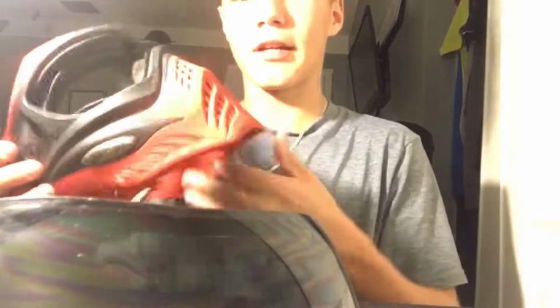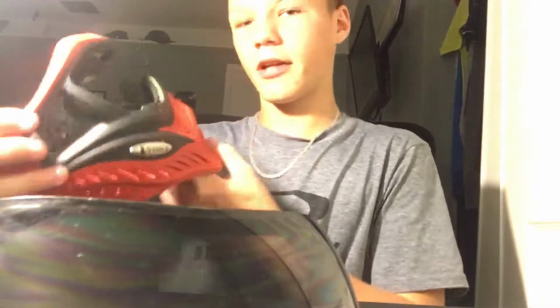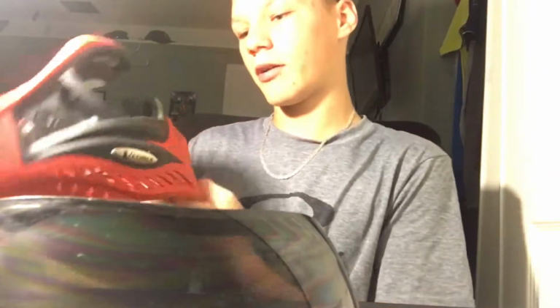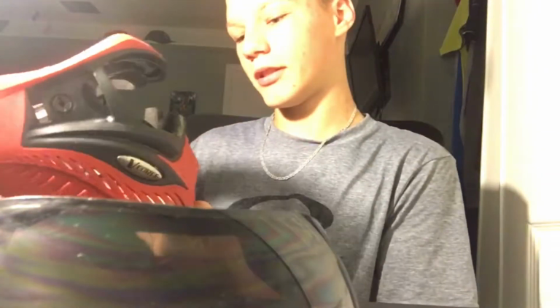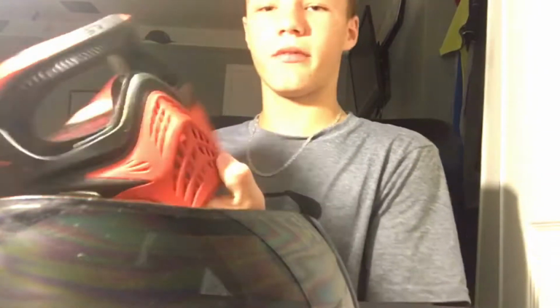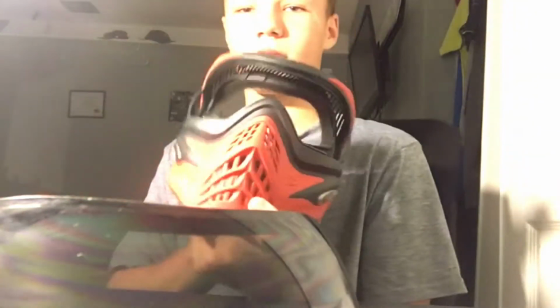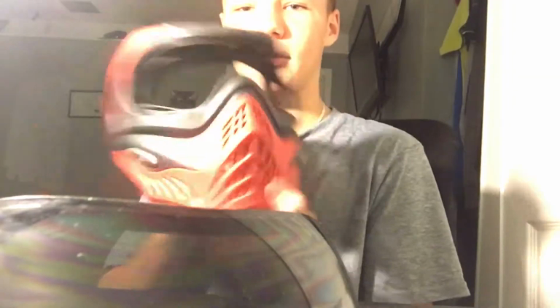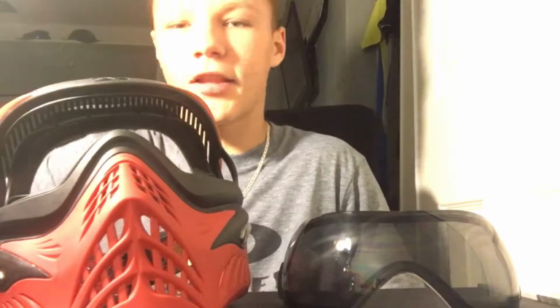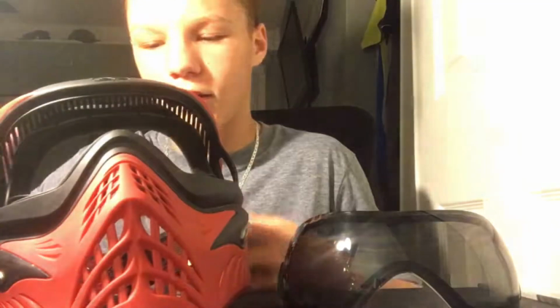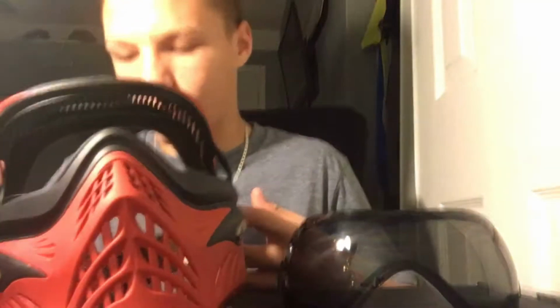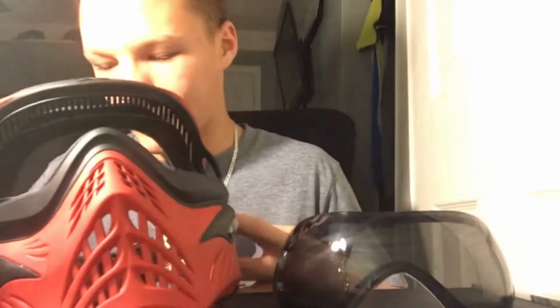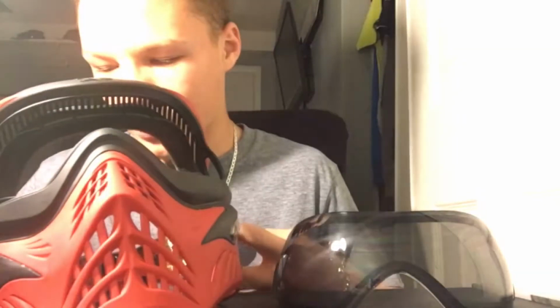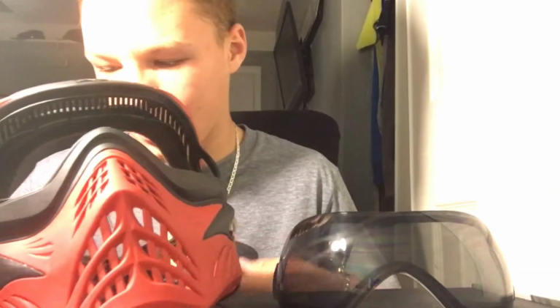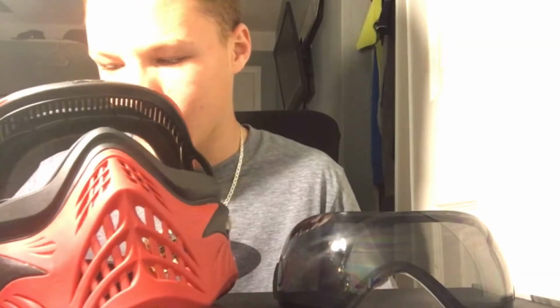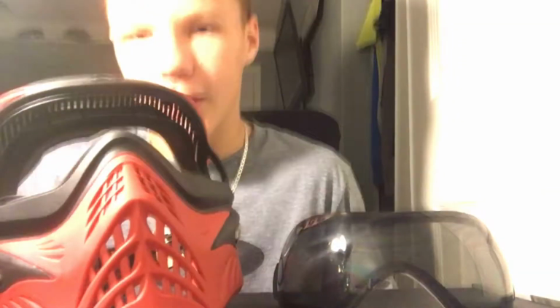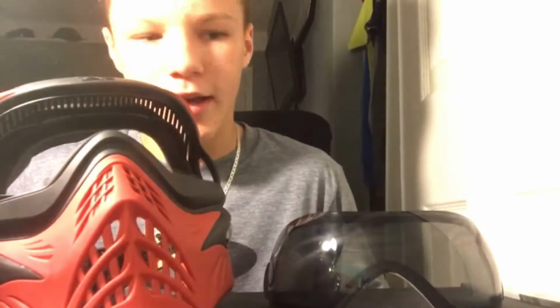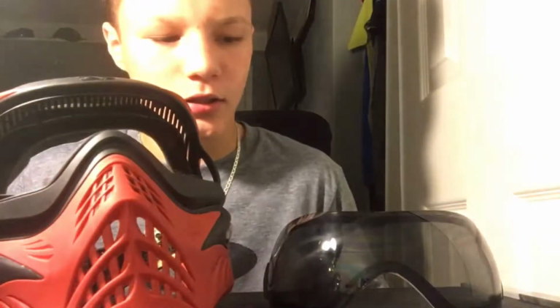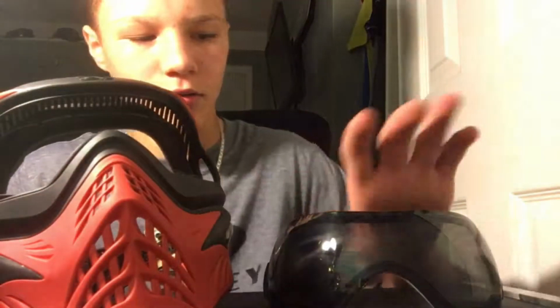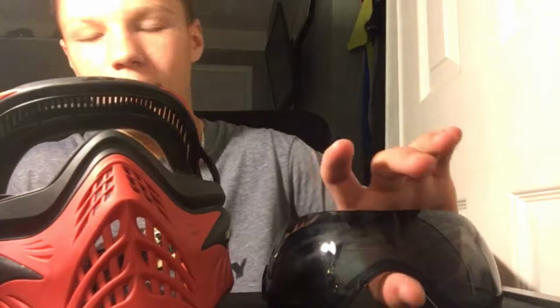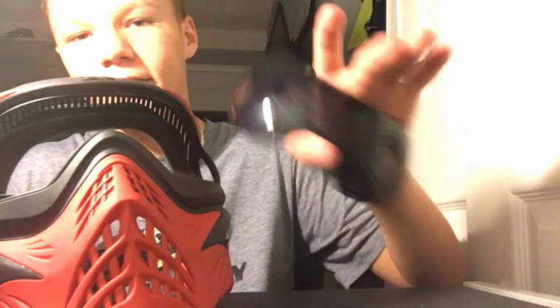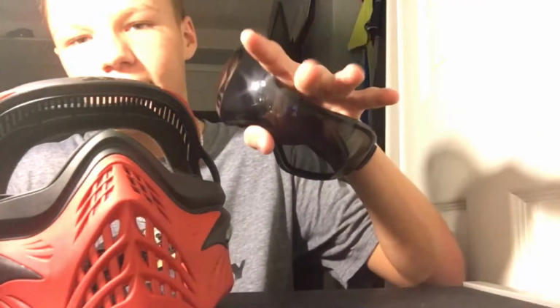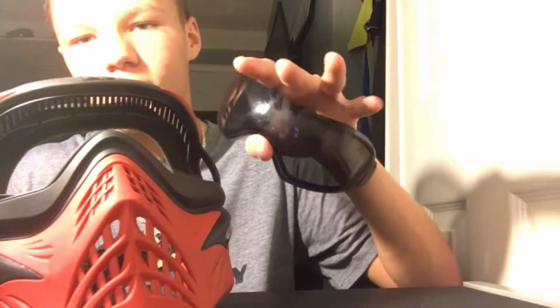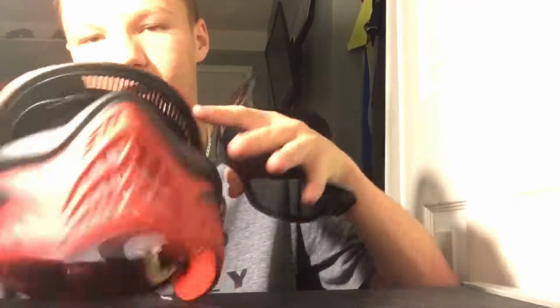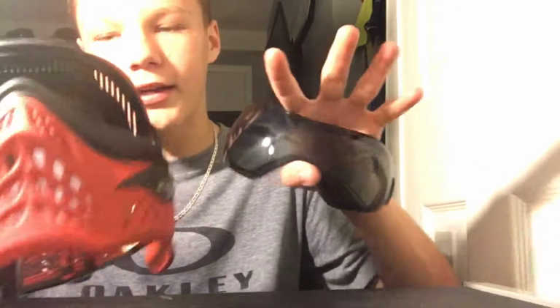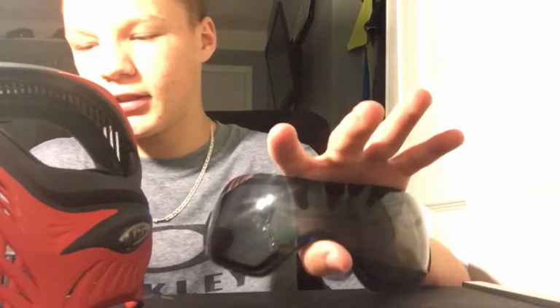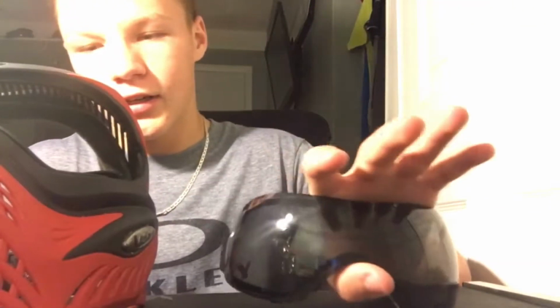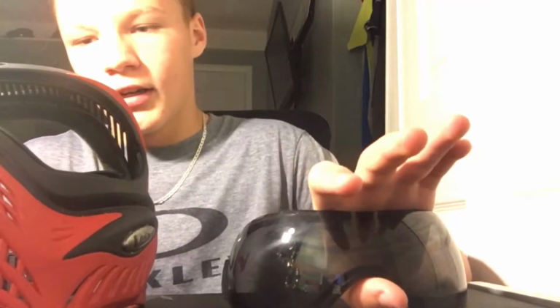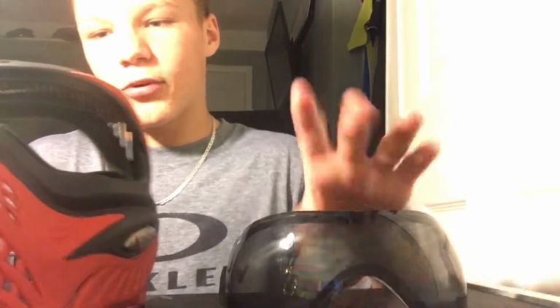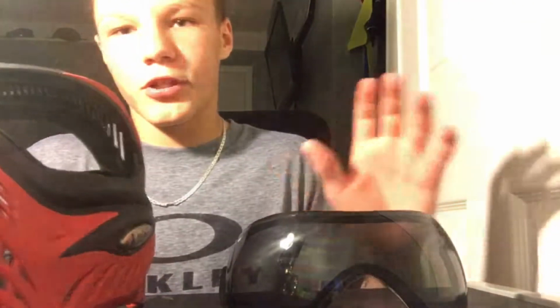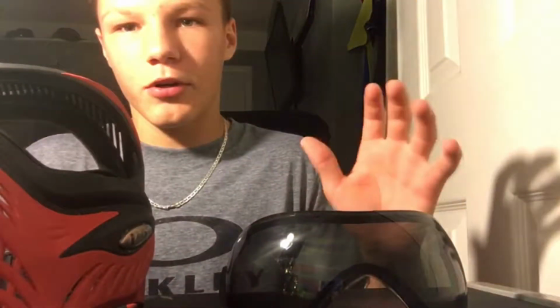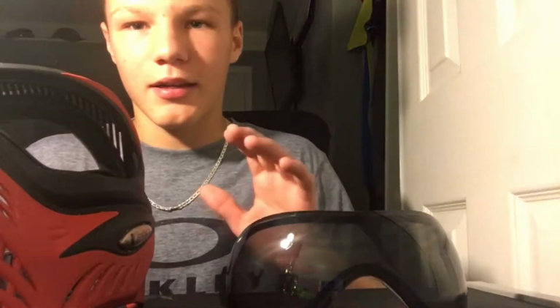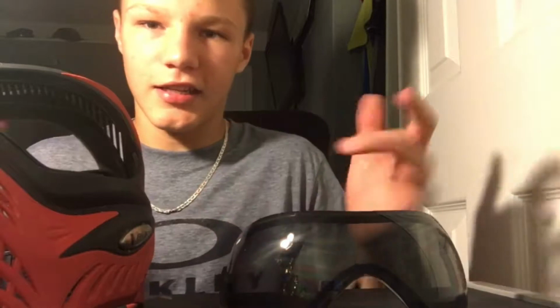Now that I've taken the lens out and cleaned my mask, I'm going to show you how to put it back in.